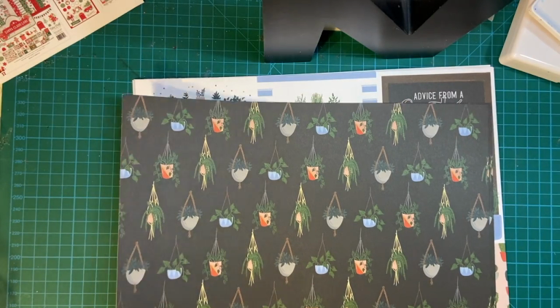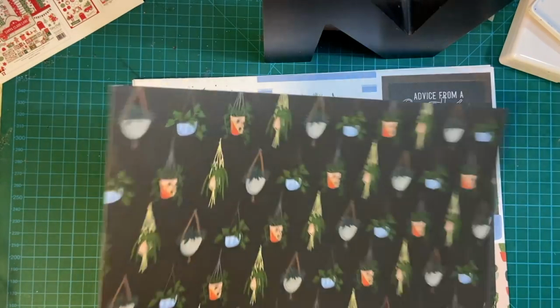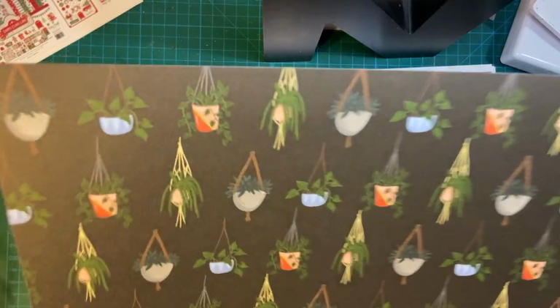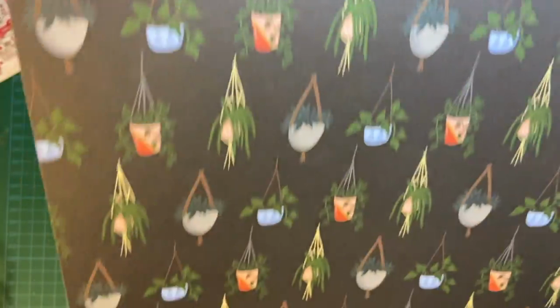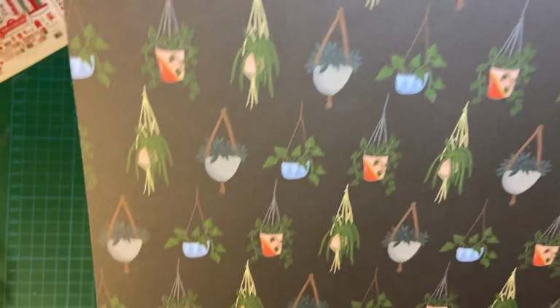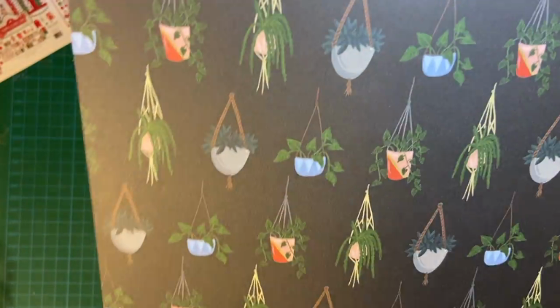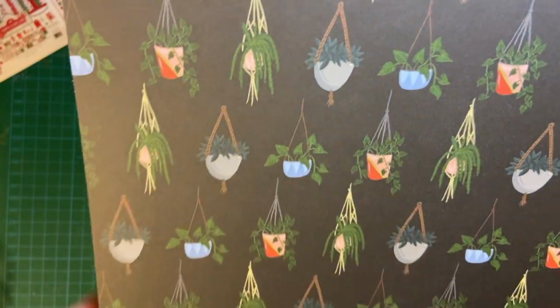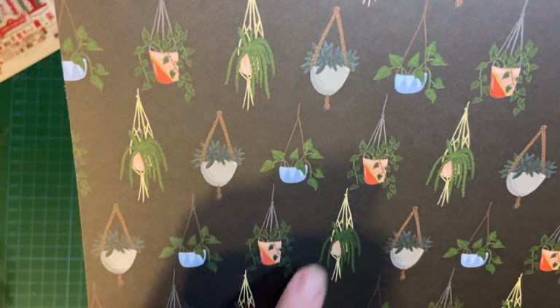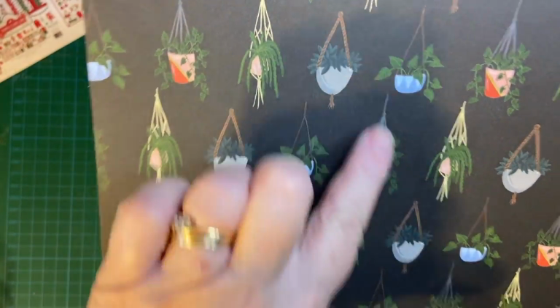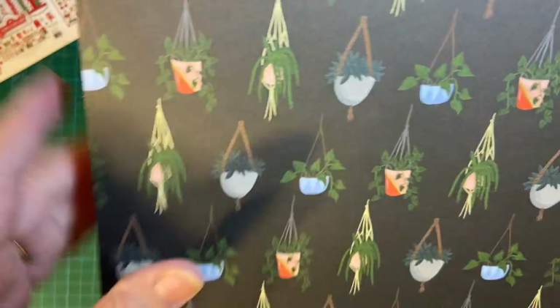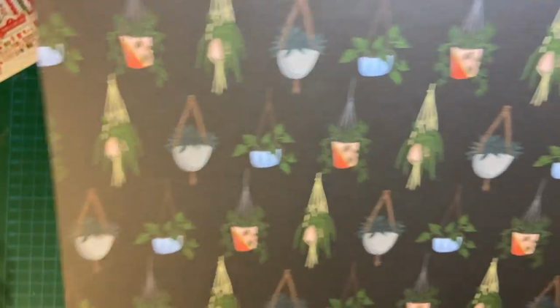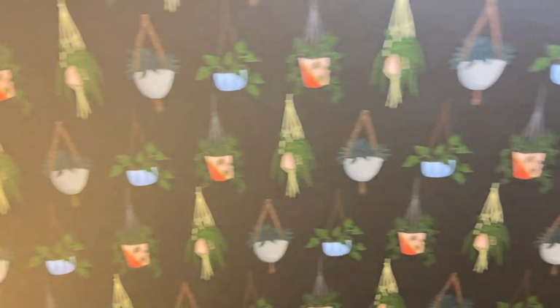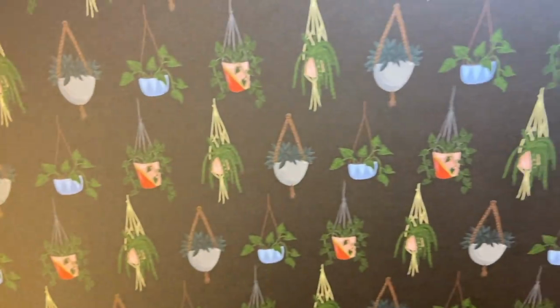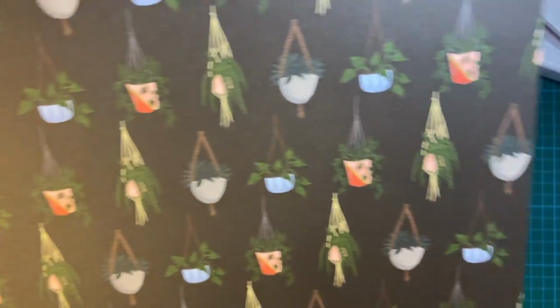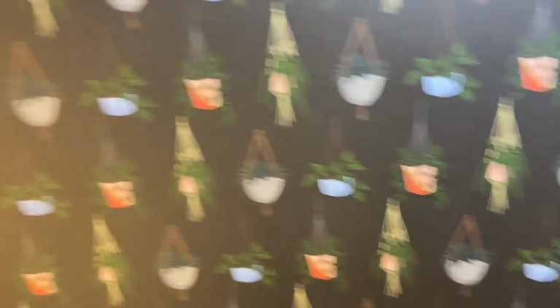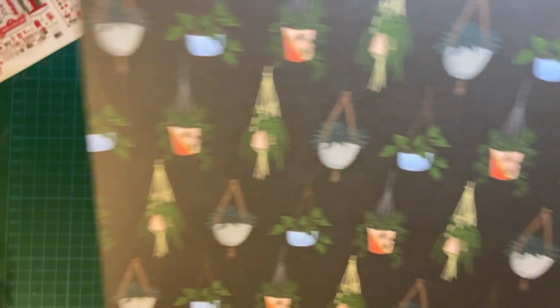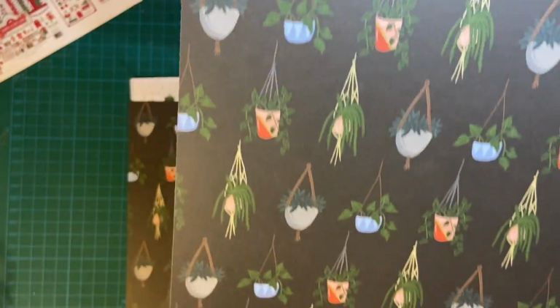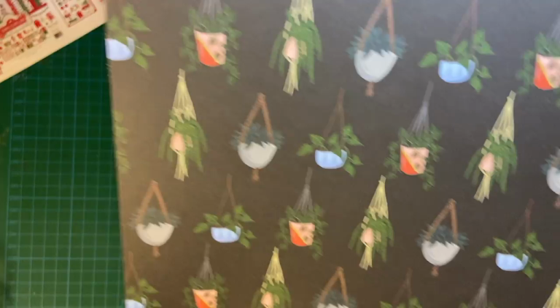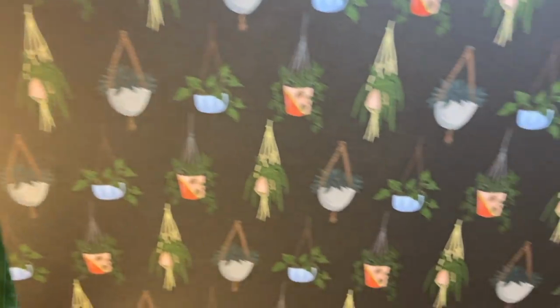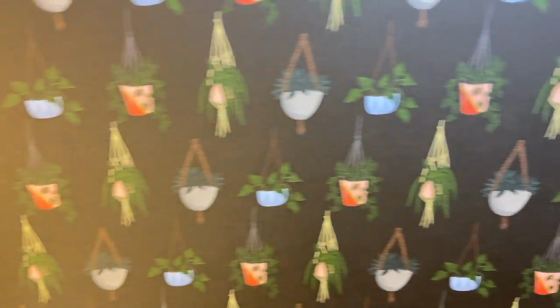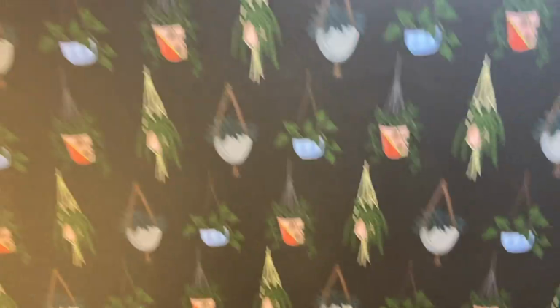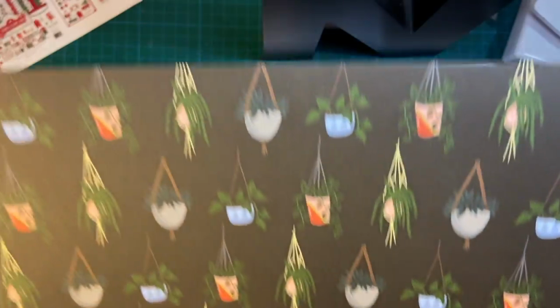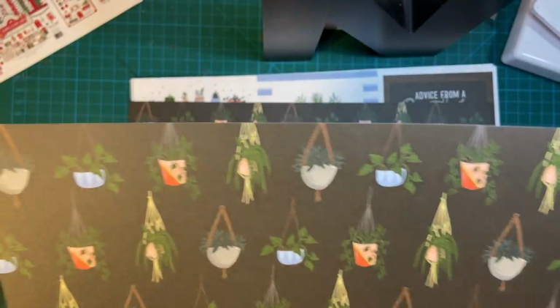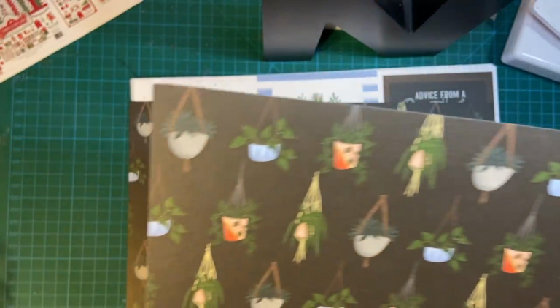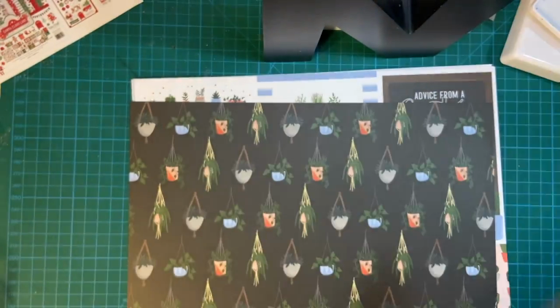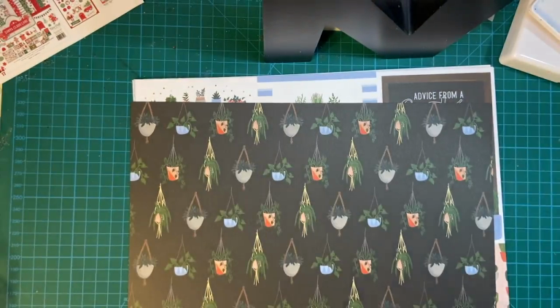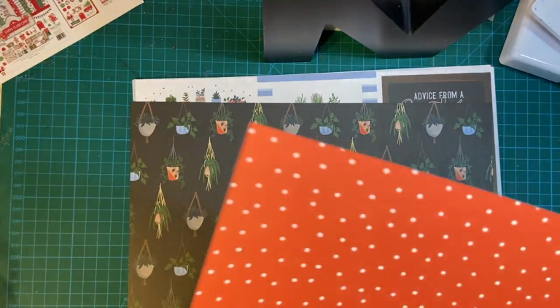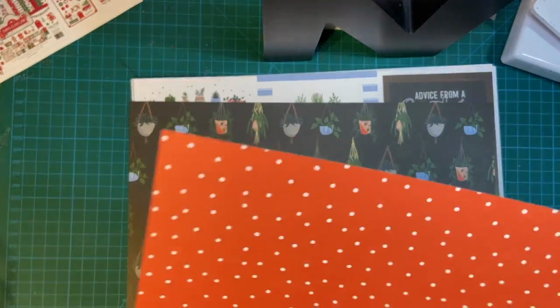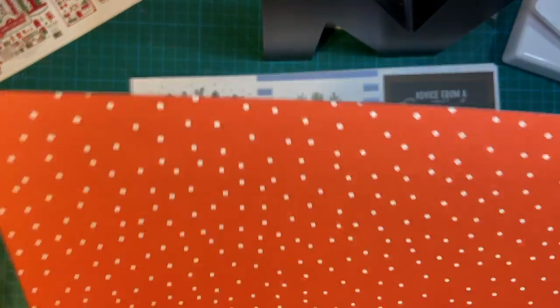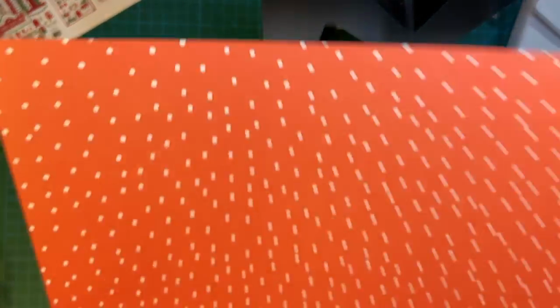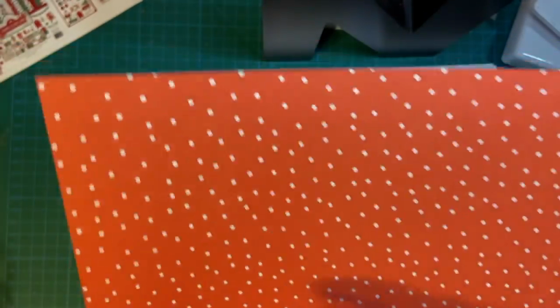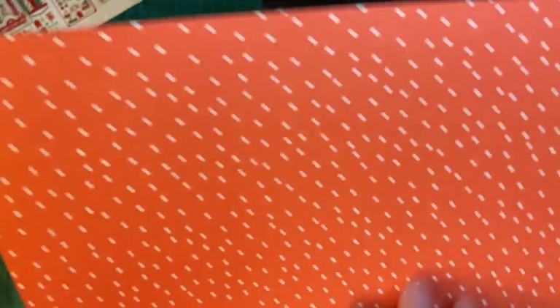This is pretty against the black — the macrame hangers. I actually made a macrame hanger in high school; I don't know what I did with it. And here's a pretty little dotted design.